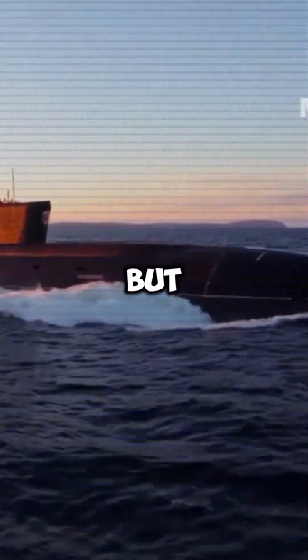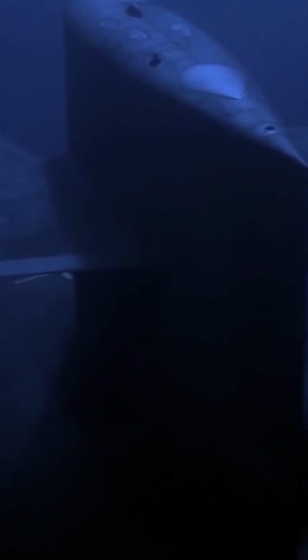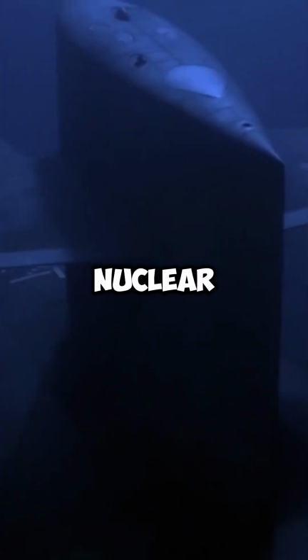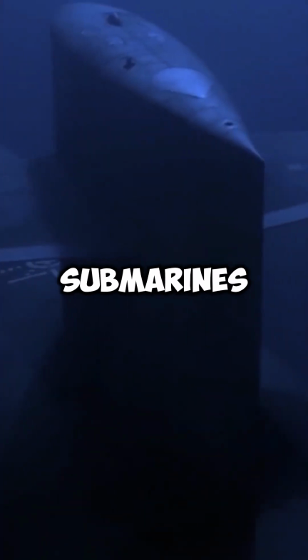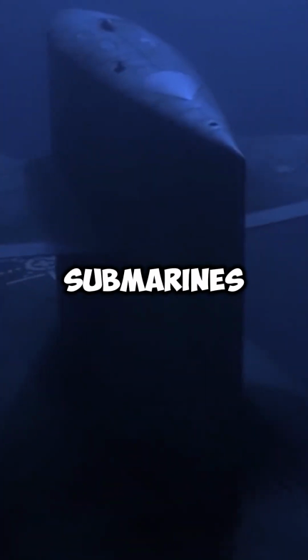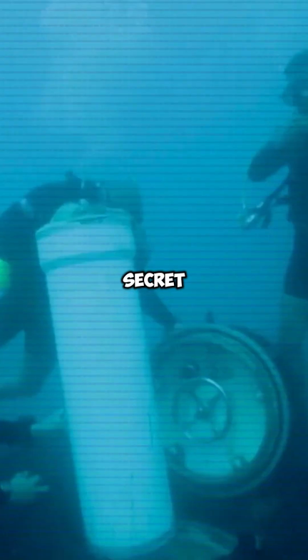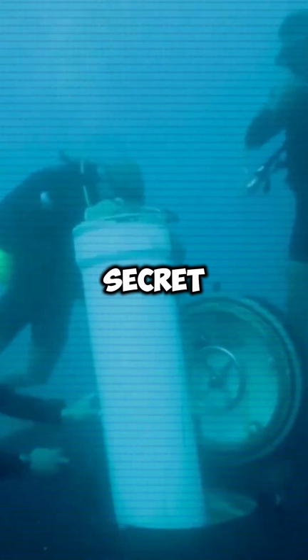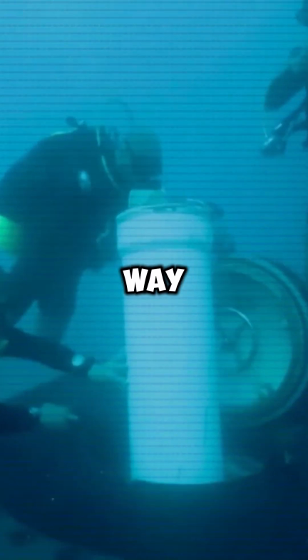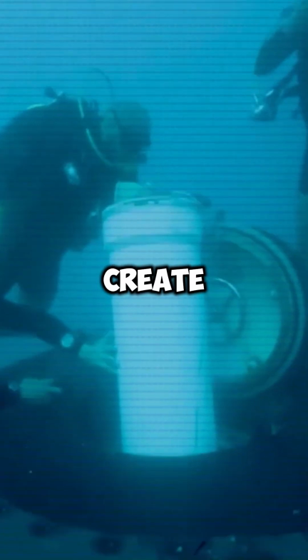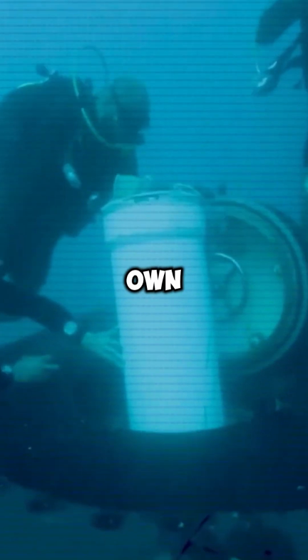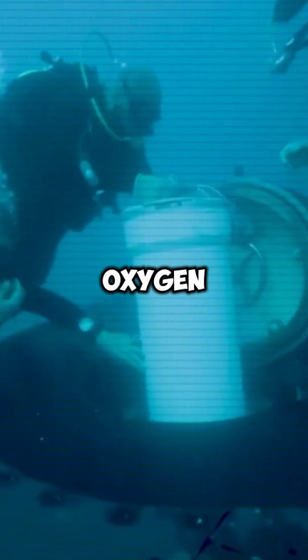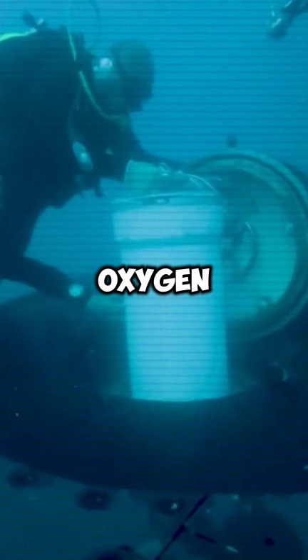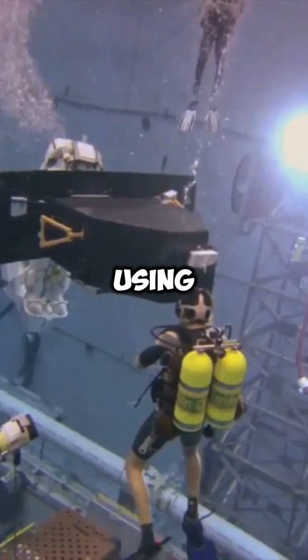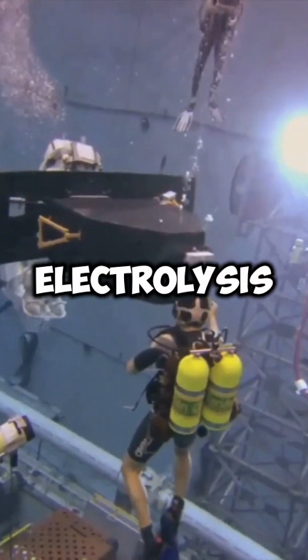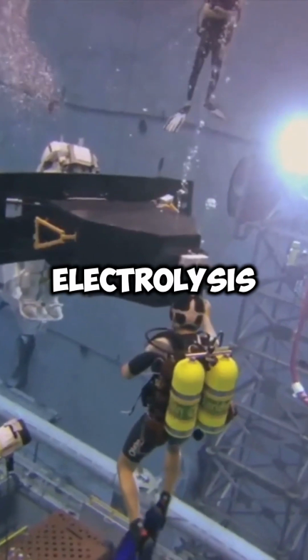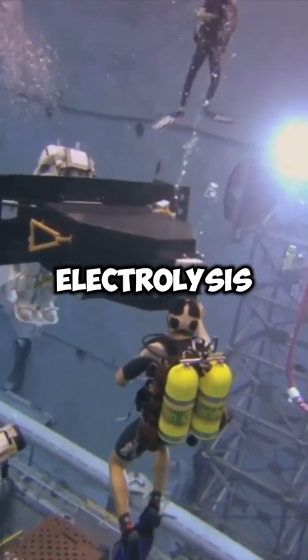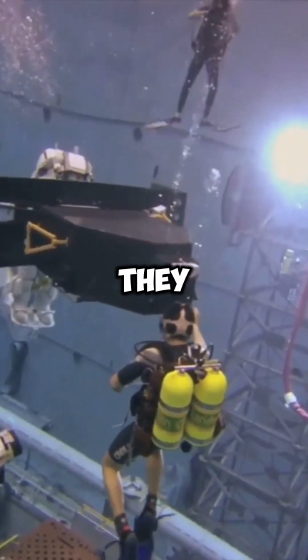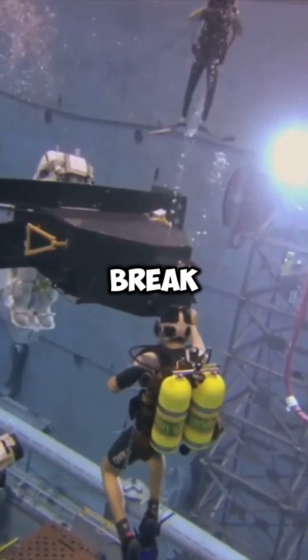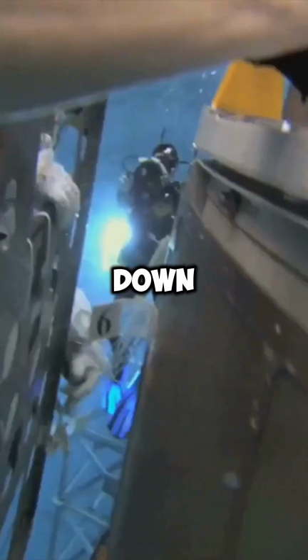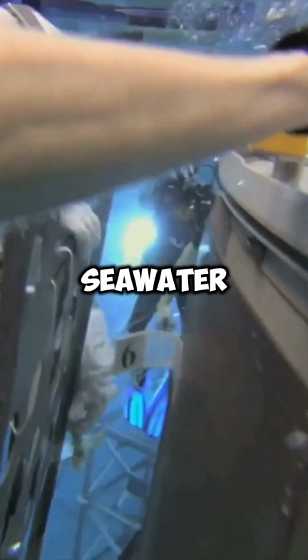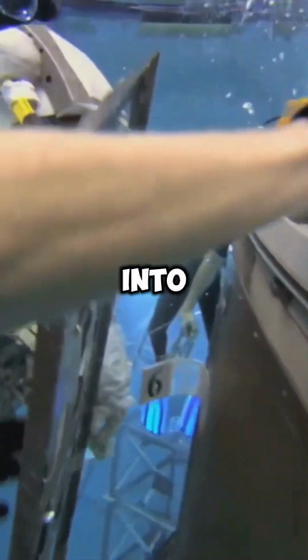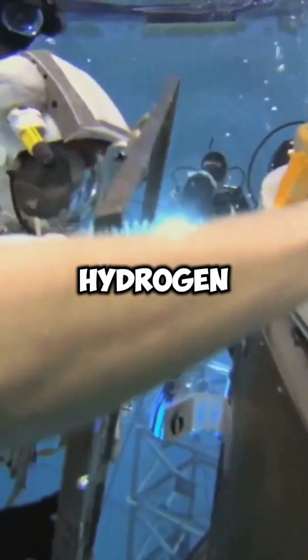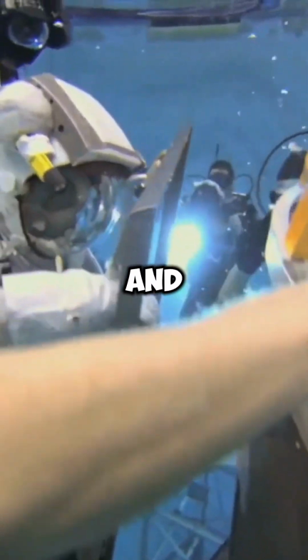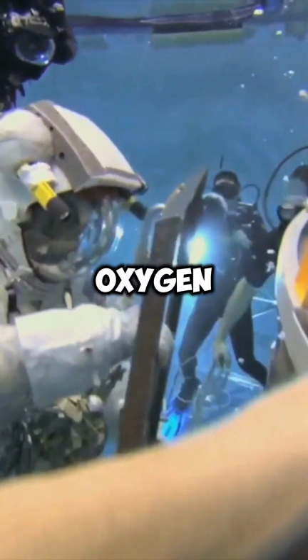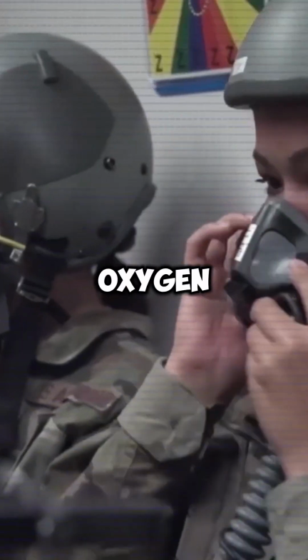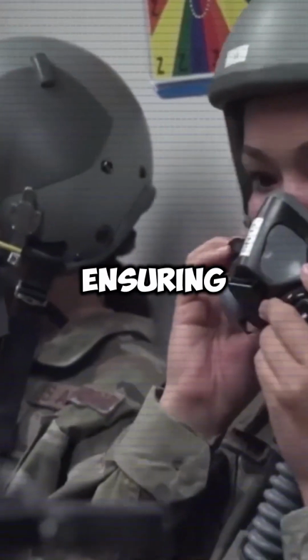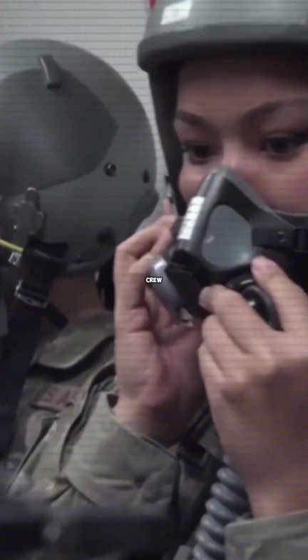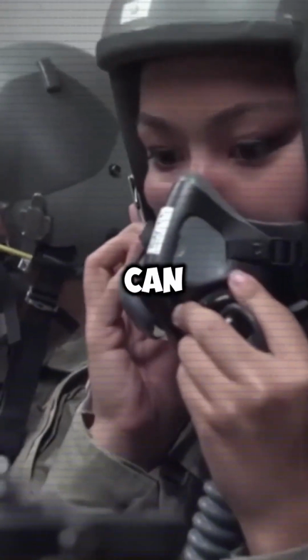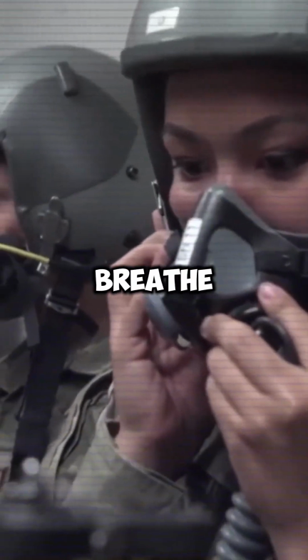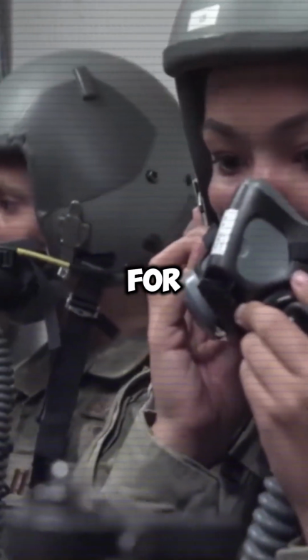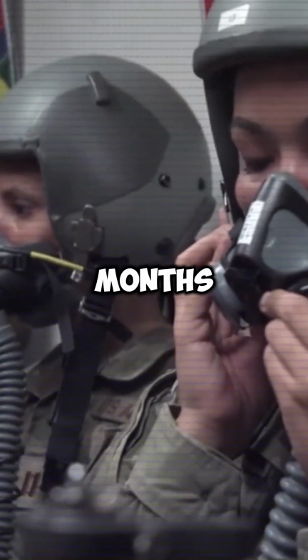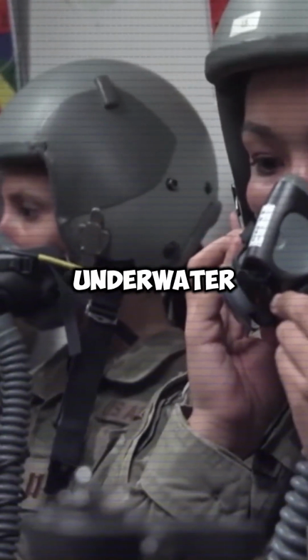But modern nuclear submarines have a secret way to create their own oxygen. Using electrolysis, they can break down seawater into hydrogen and oxygen, ensuring the crew can breathe for months underwater.